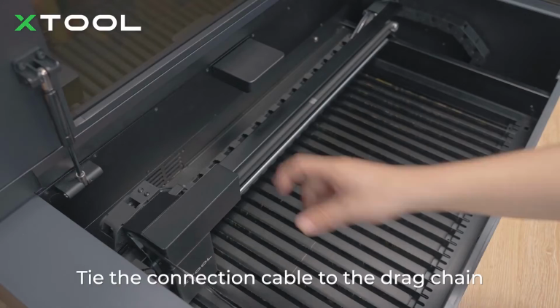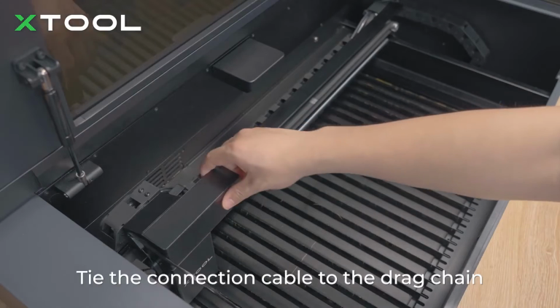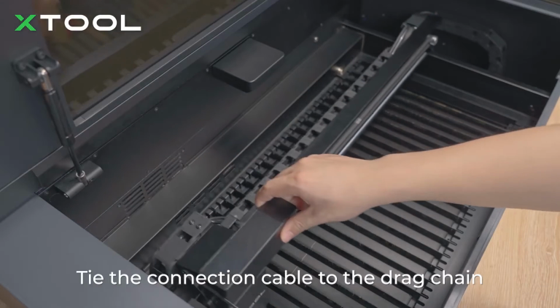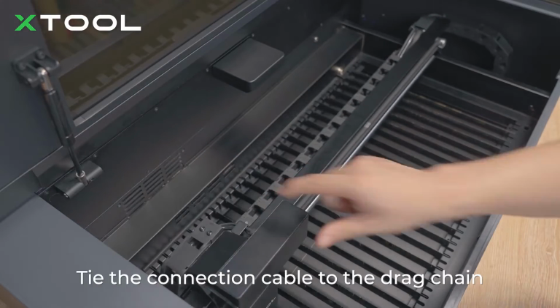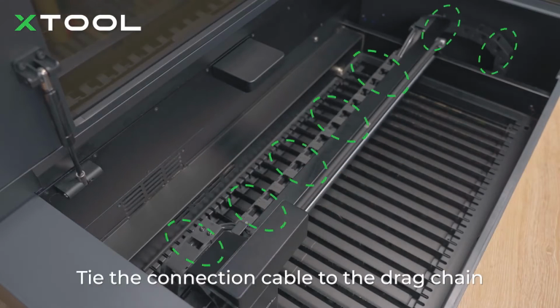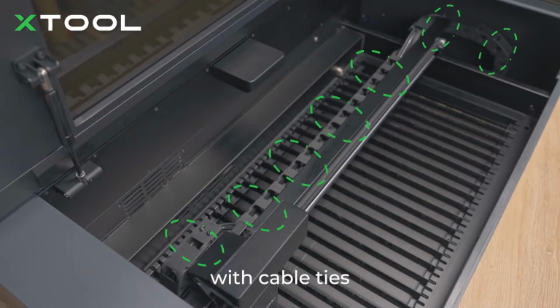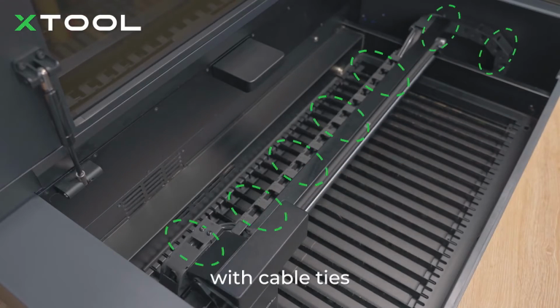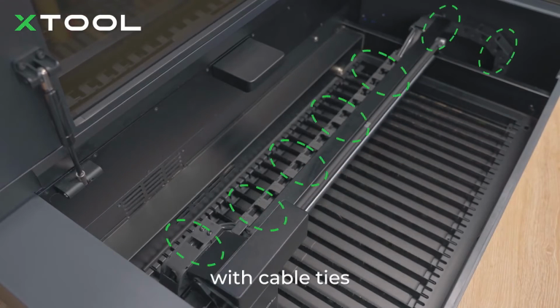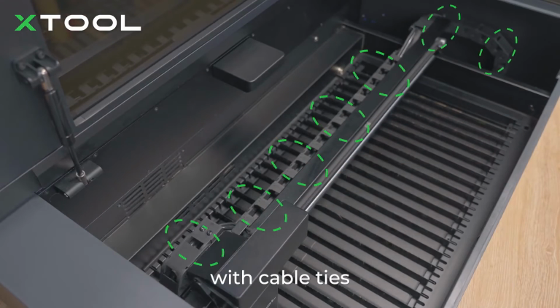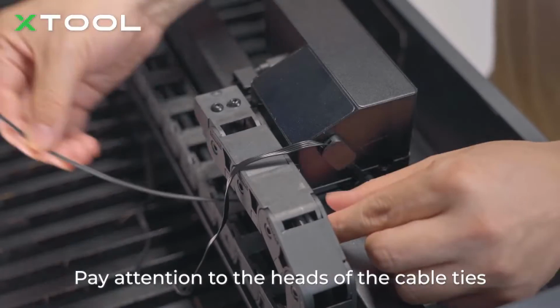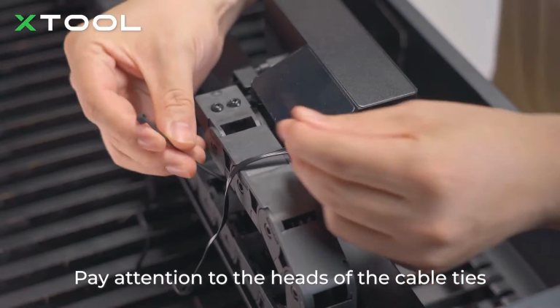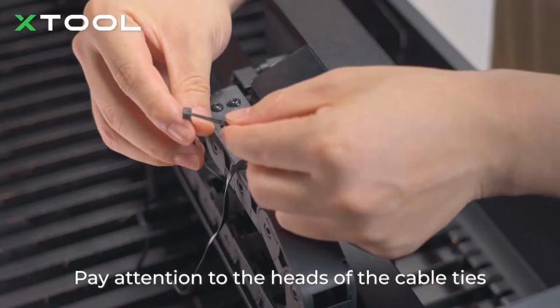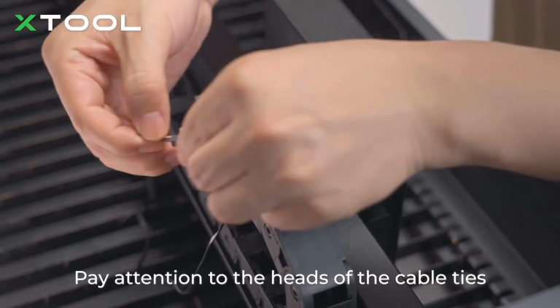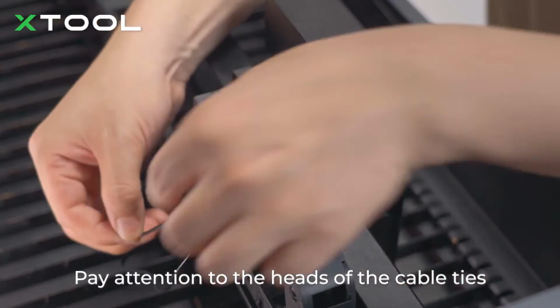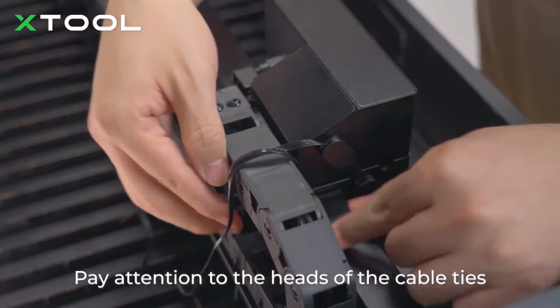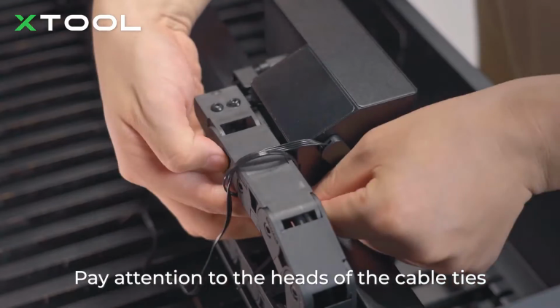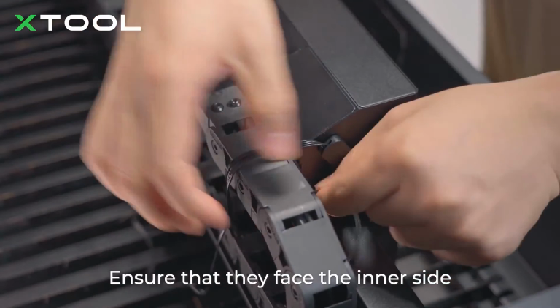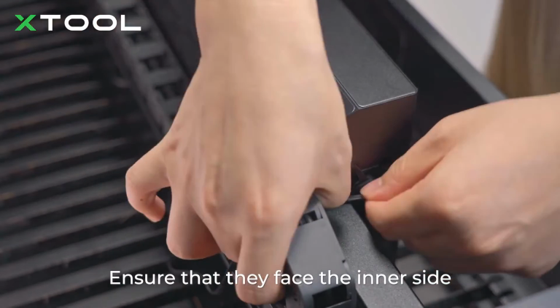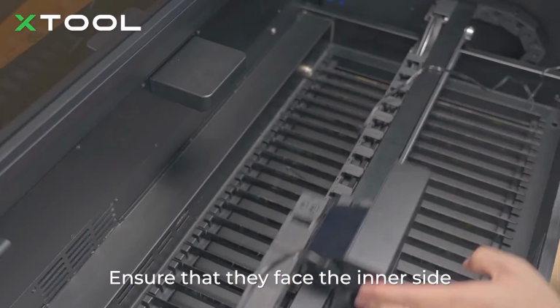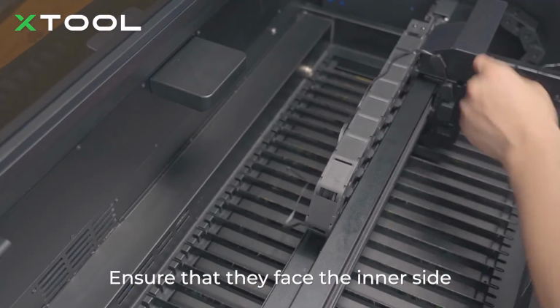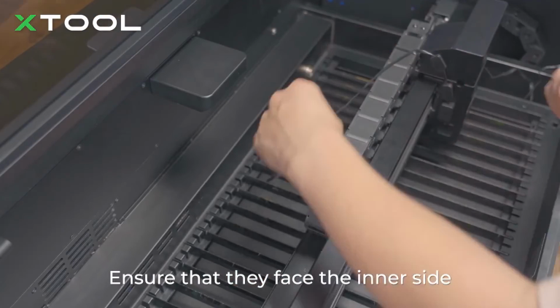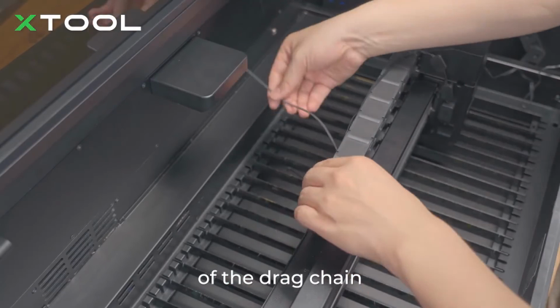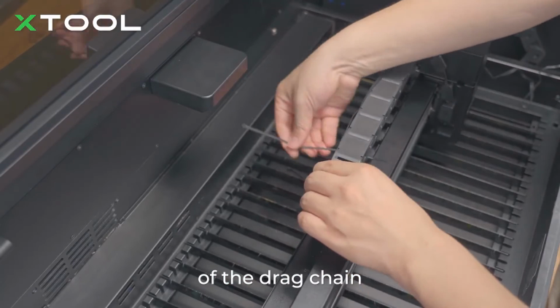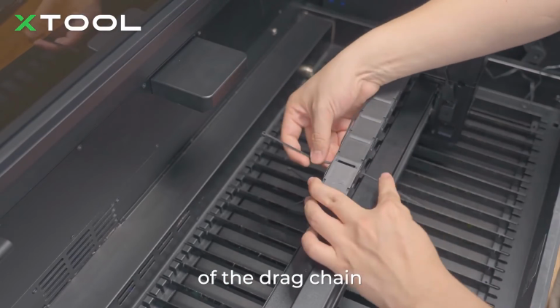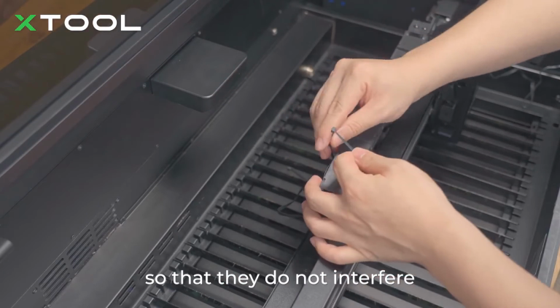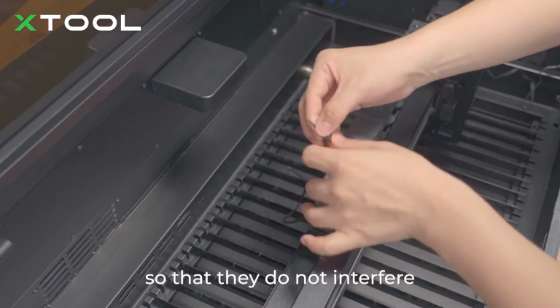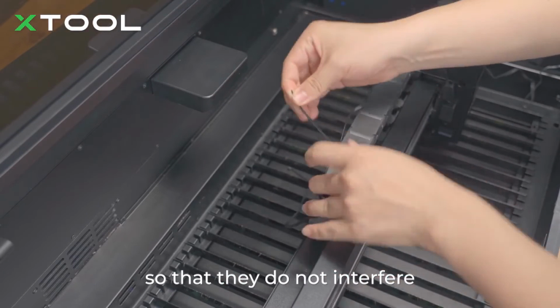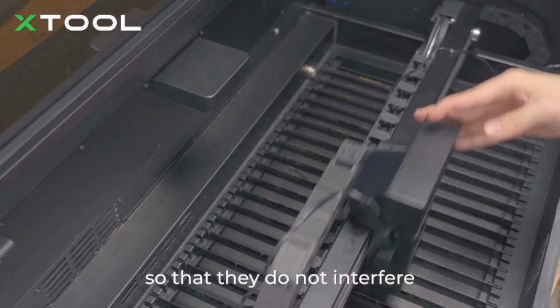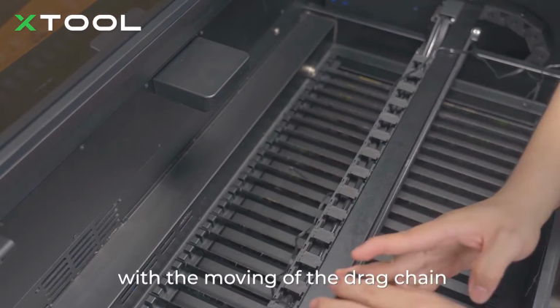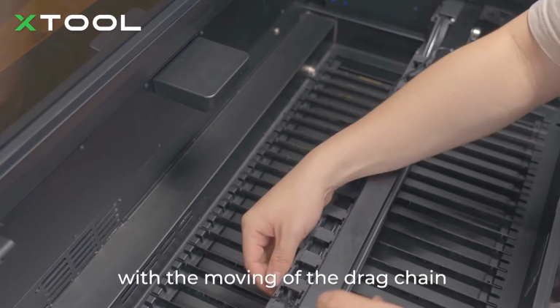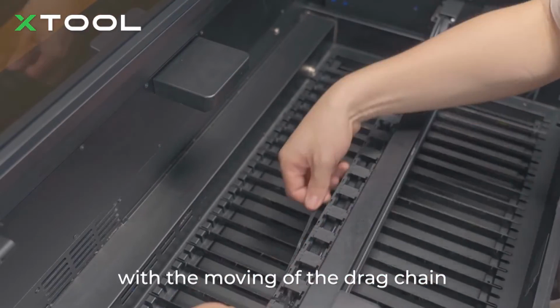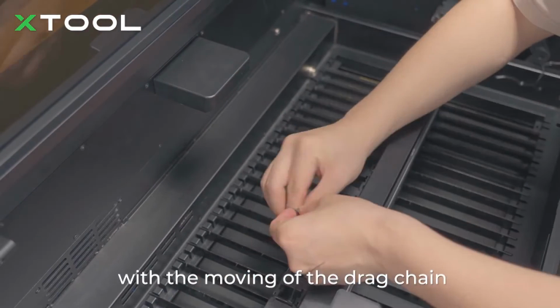Tie the connection cable to the drag chain with cable ties. Pay attention to the head of the cable ties — ensure that they face the inner side of the drag chain so that they do not interfere with the moving of the drag chain.